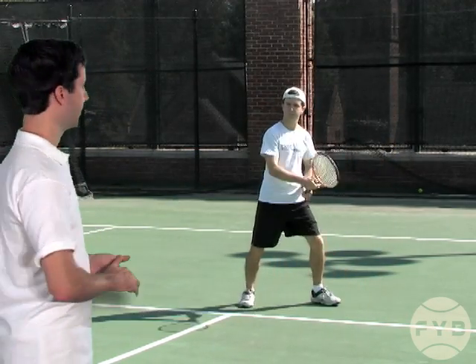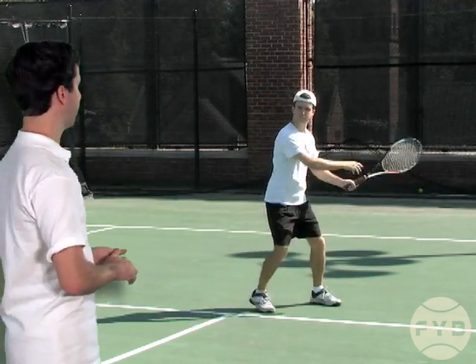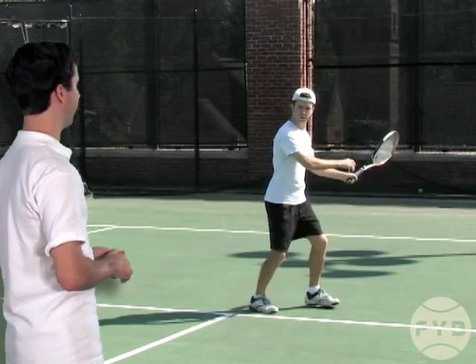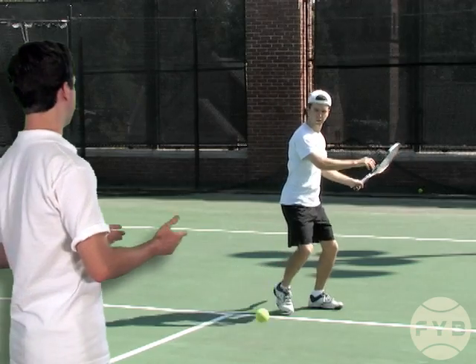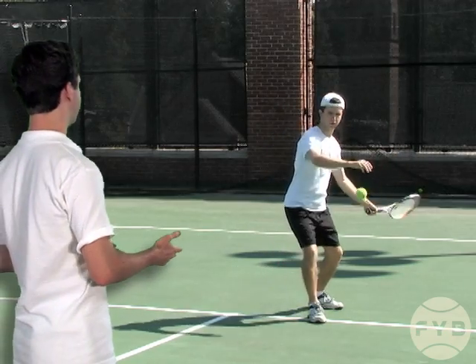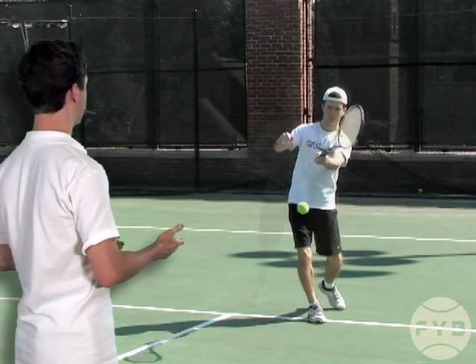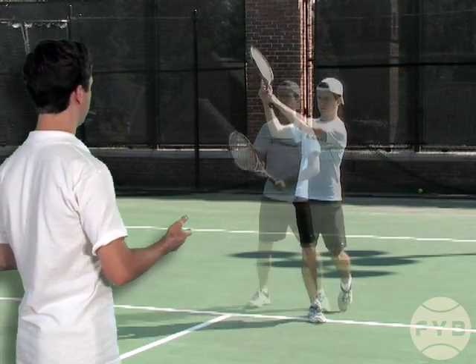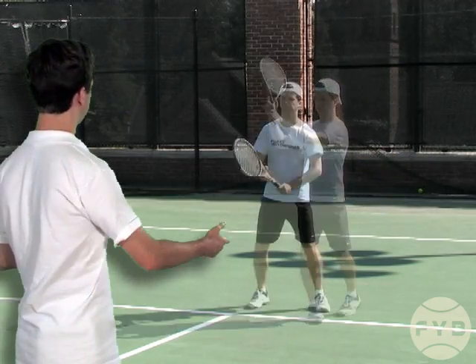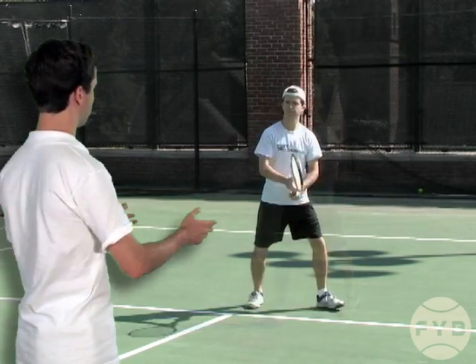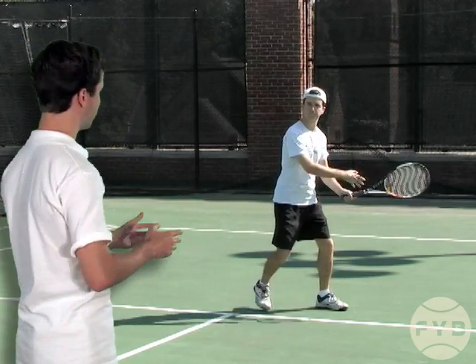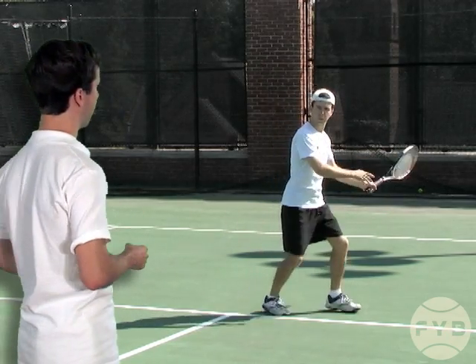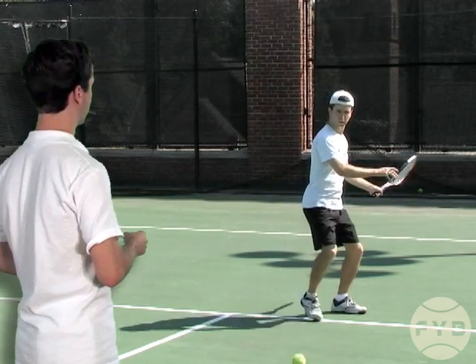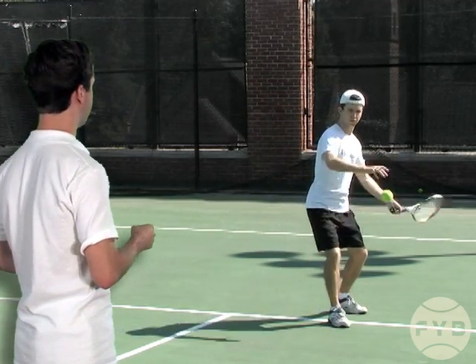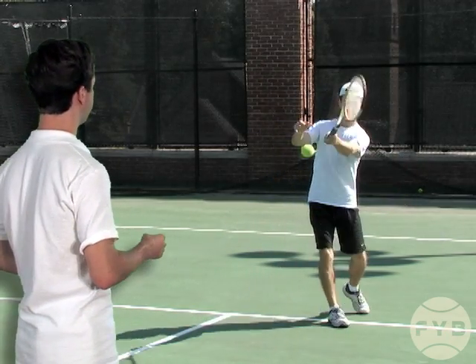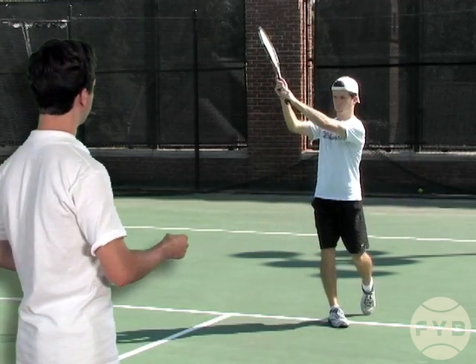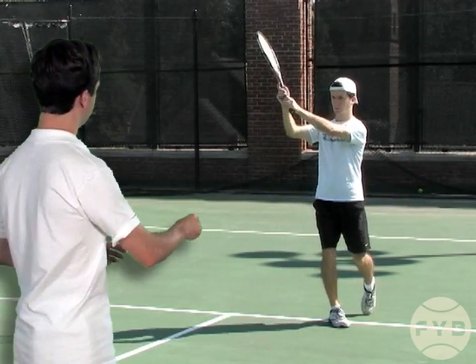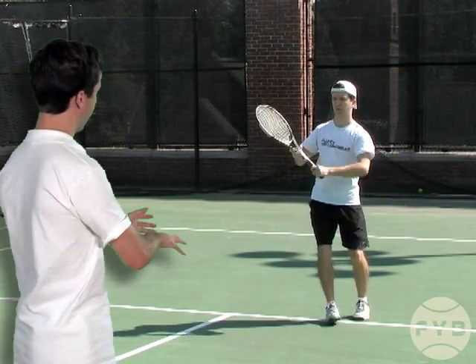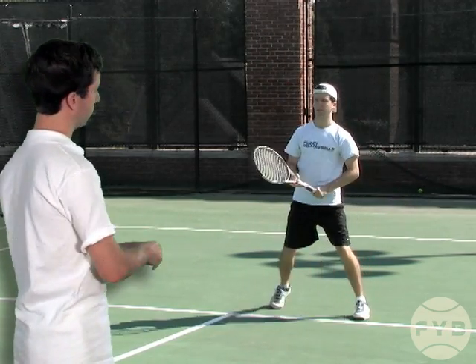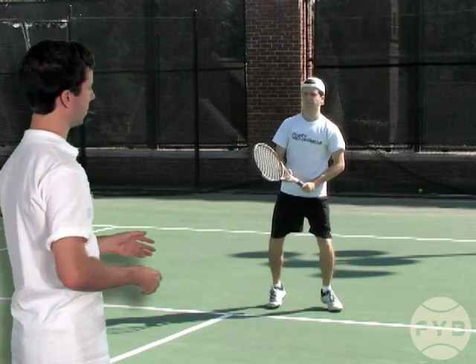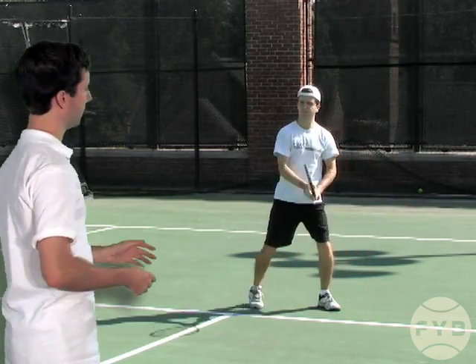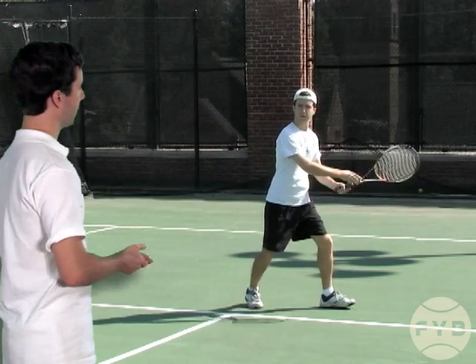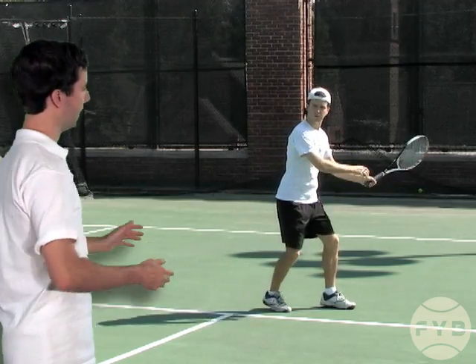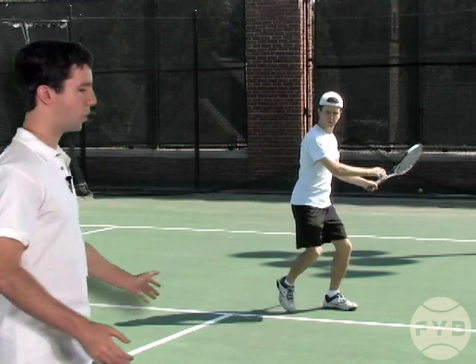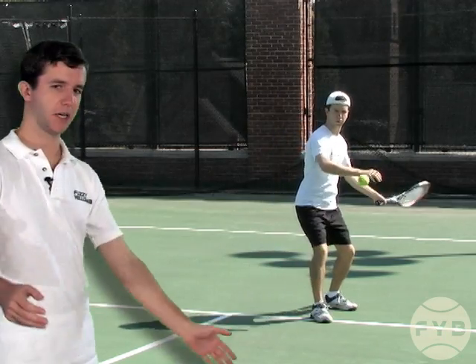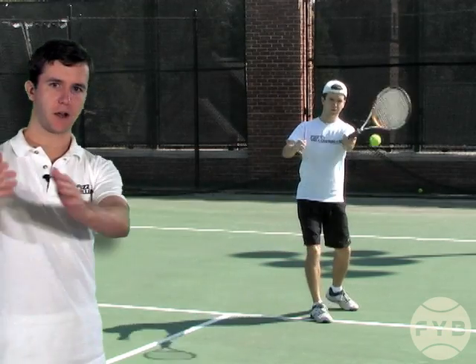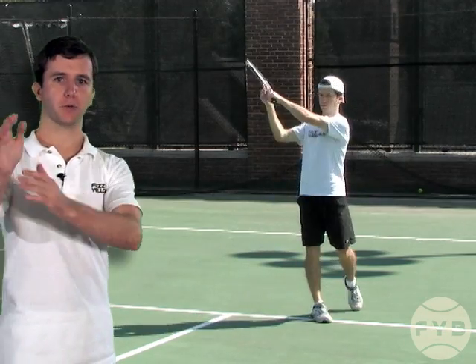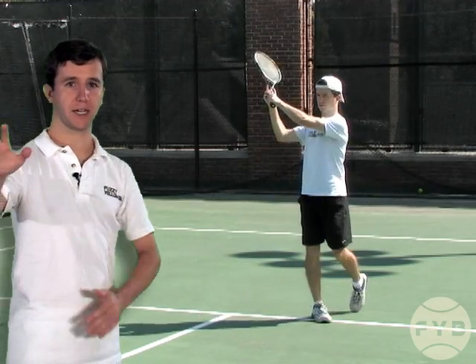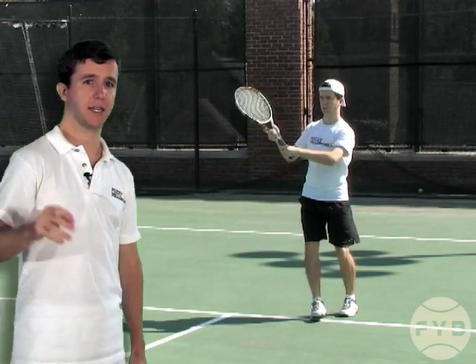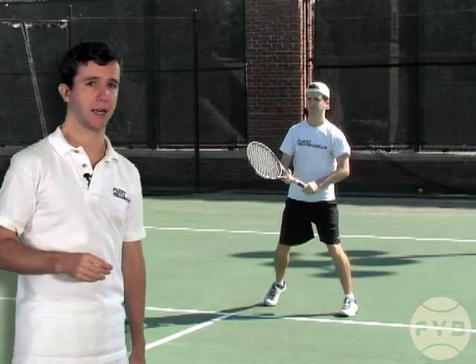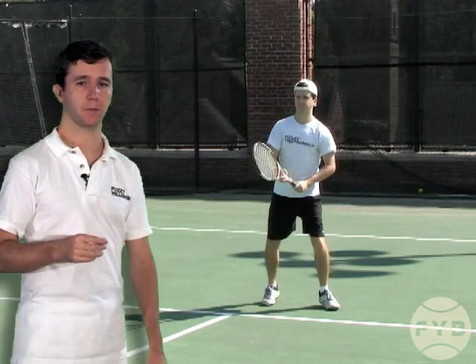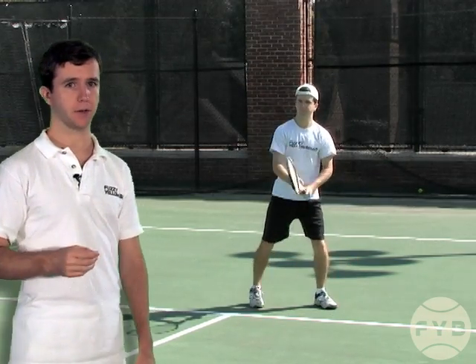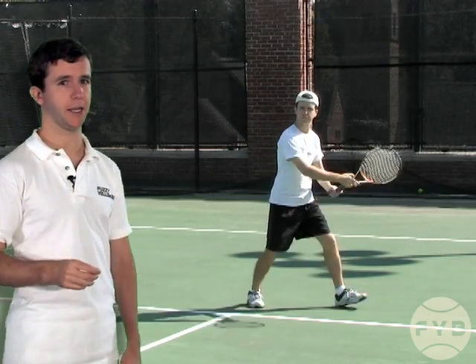To hit the tennis ball I'm just going to rotate back towards the net, my back heel comes up, I hit the ball, and then I follow through and catch the tennis racket with my other hand.